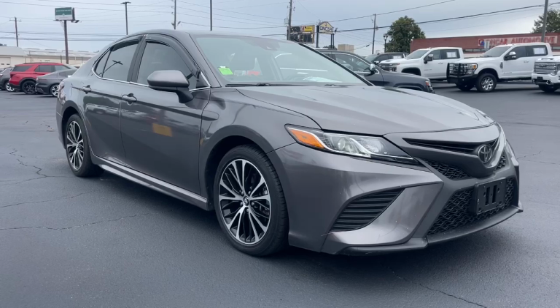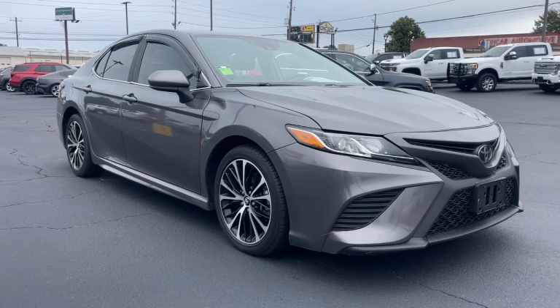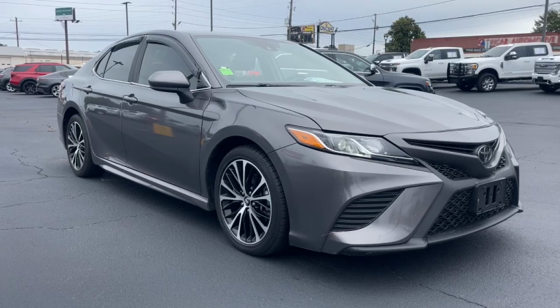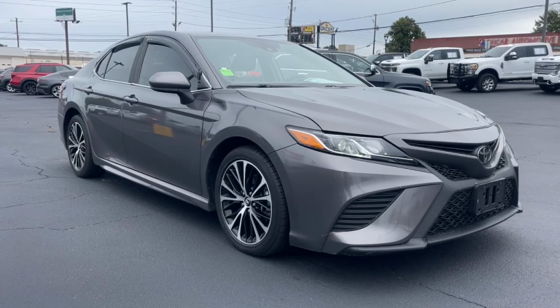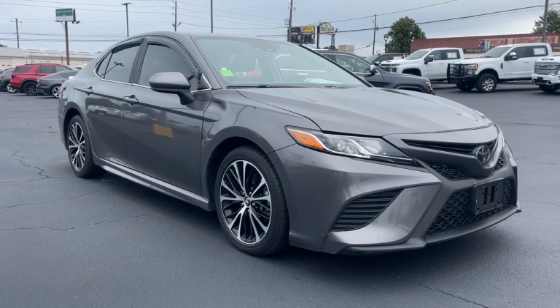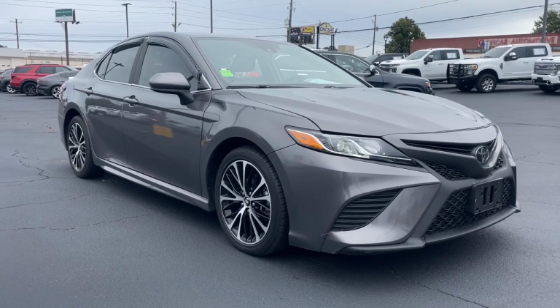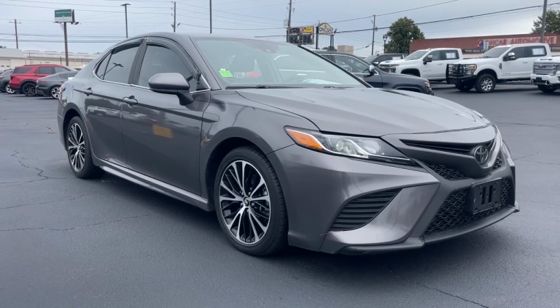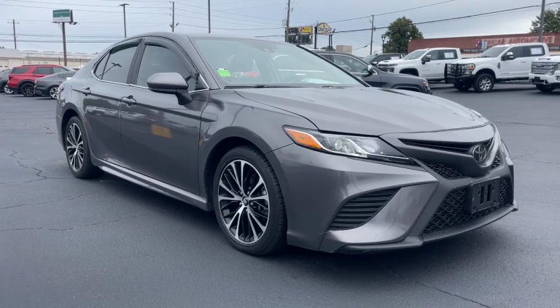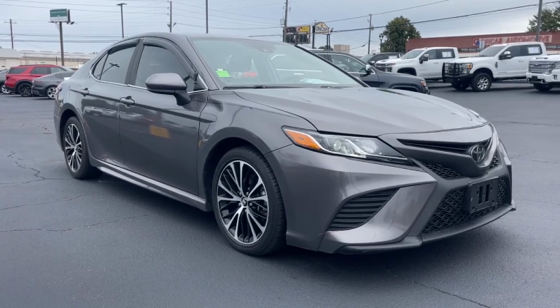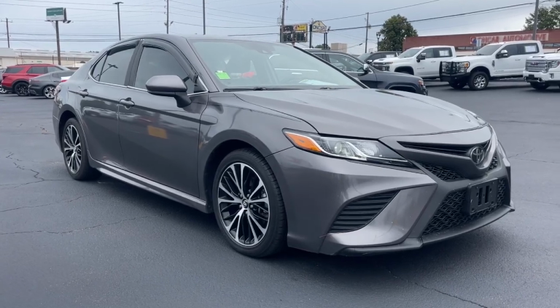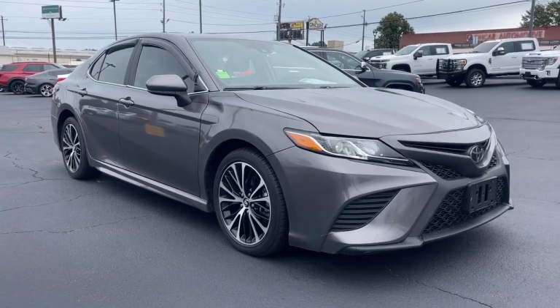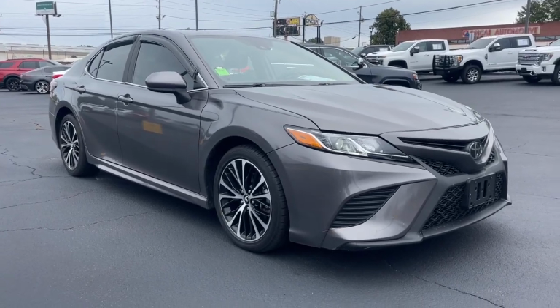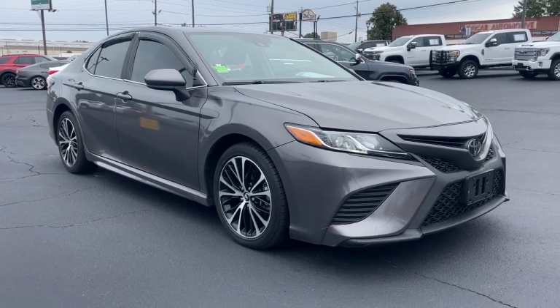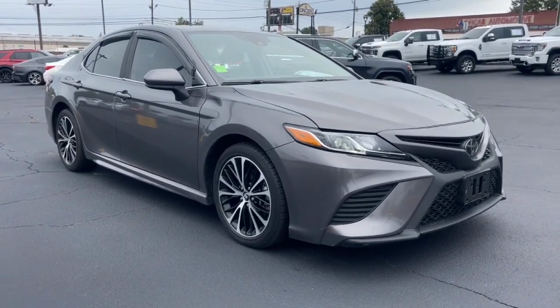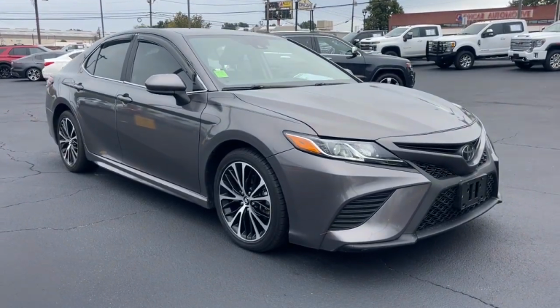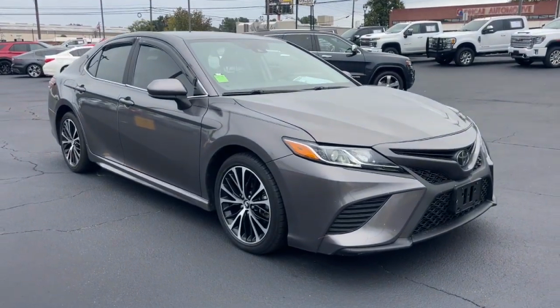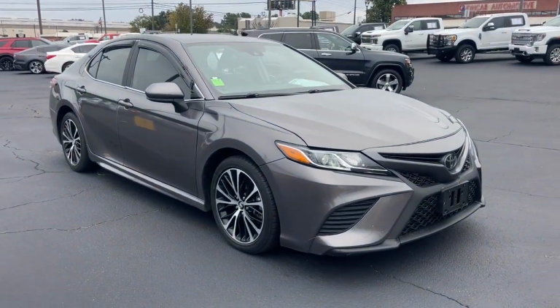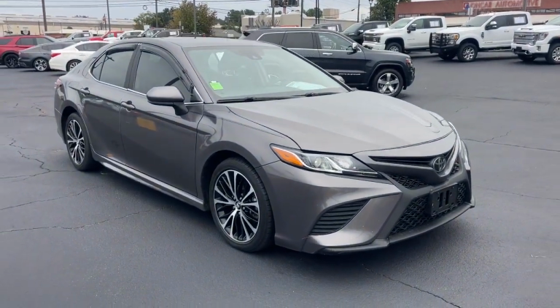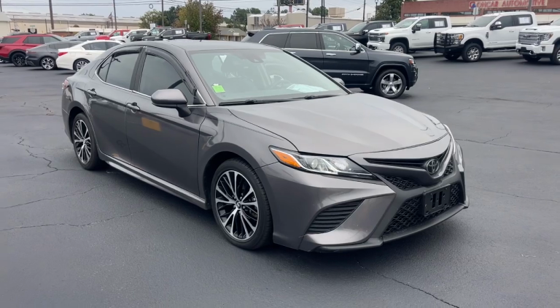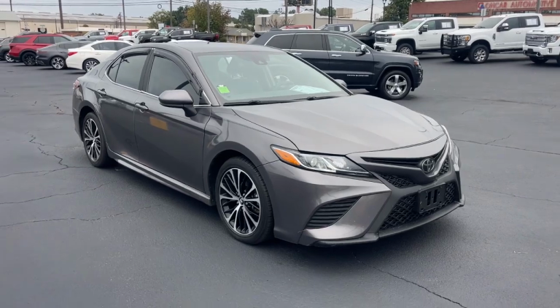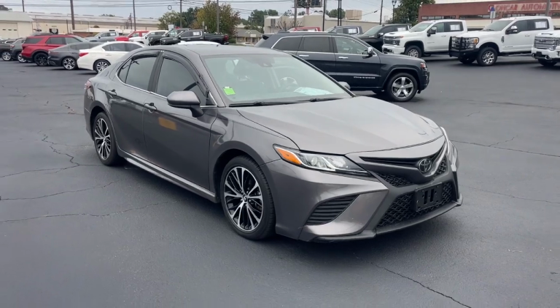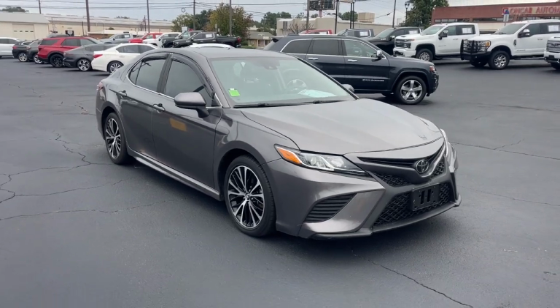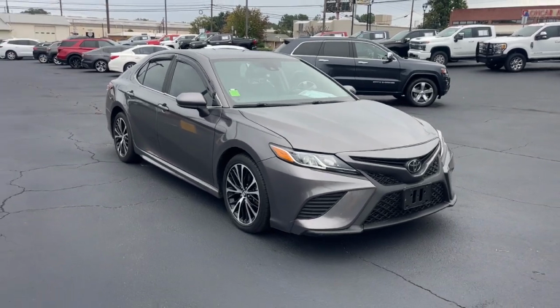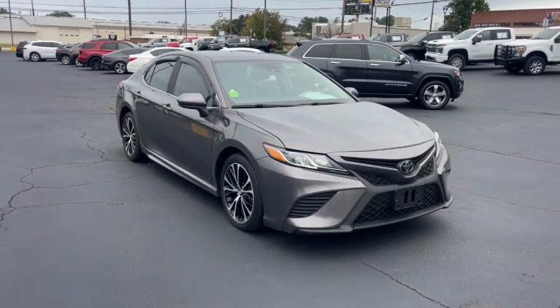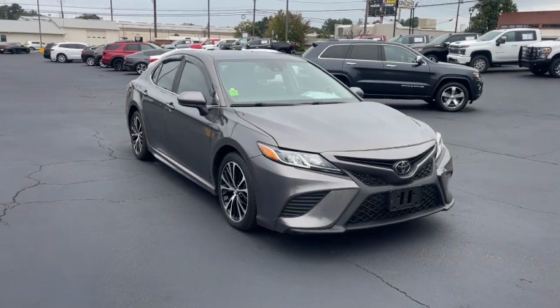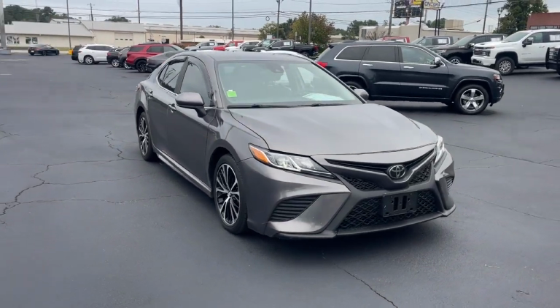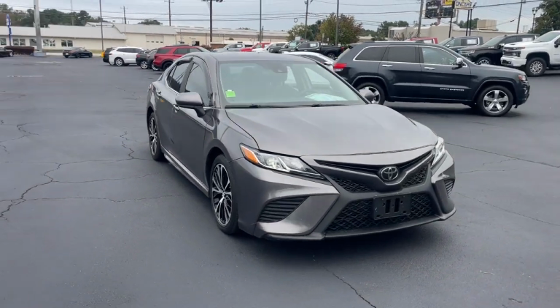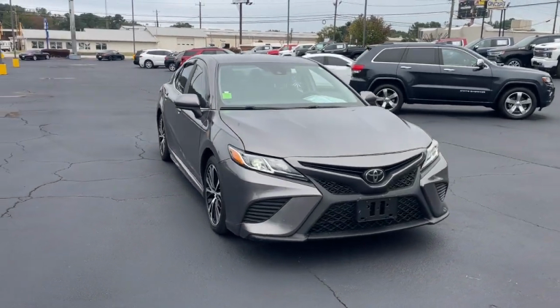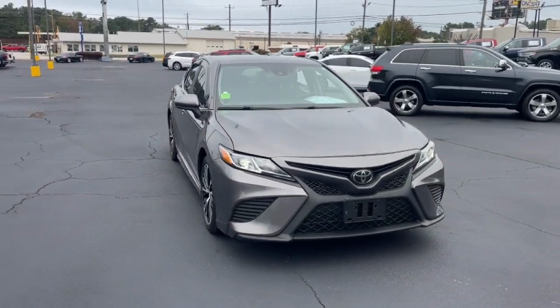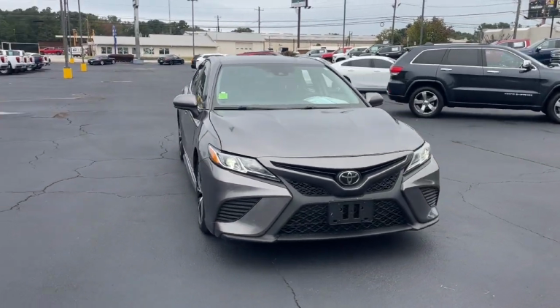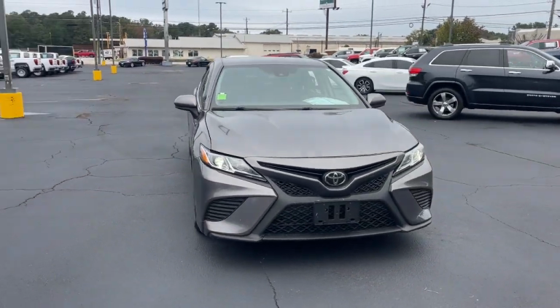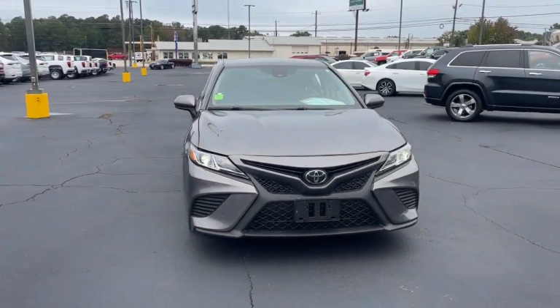Here is a wonderful 2019 Toyota Camry. This vehicle is an outstanding buy, with fewer than 70,000 miles on the odometer.